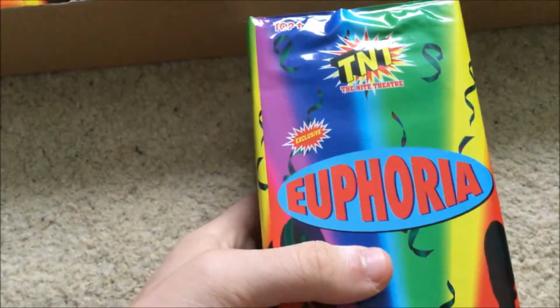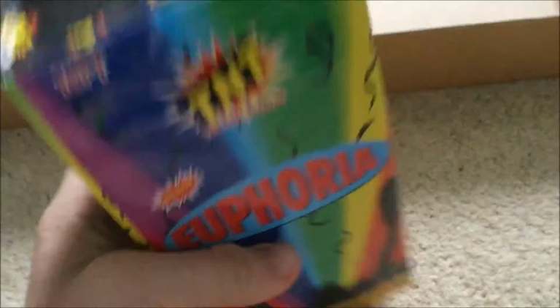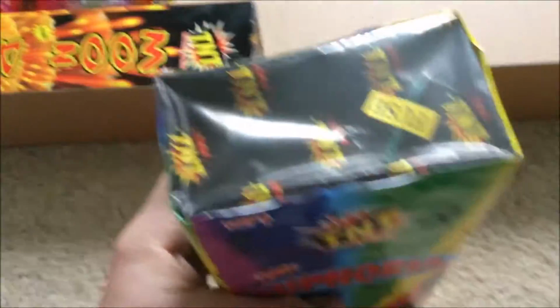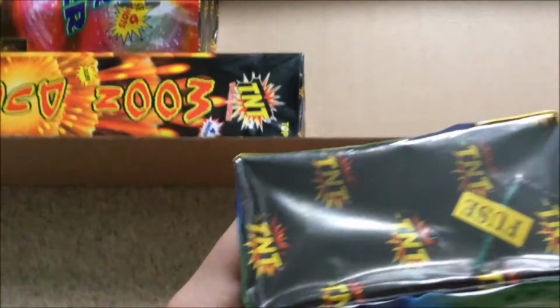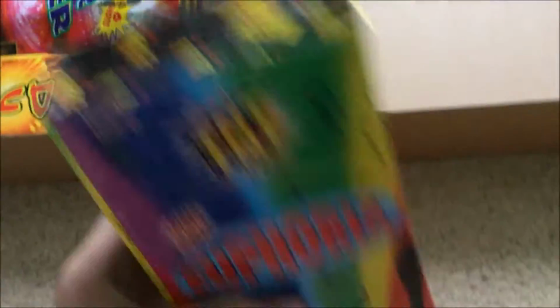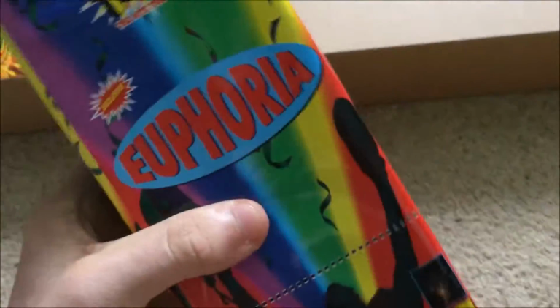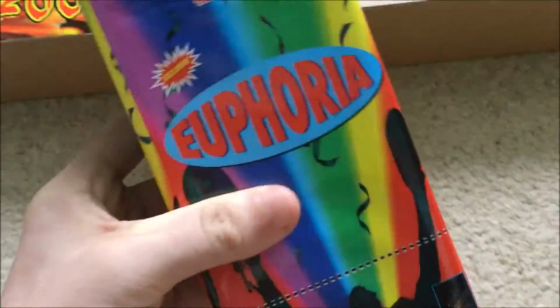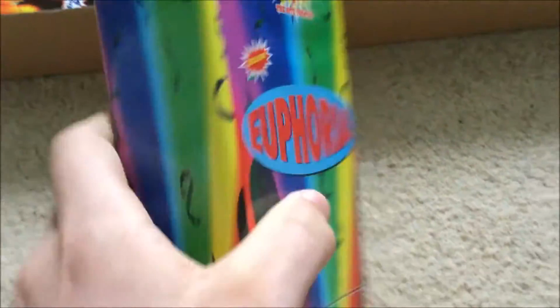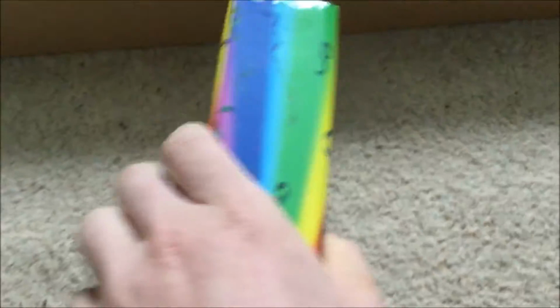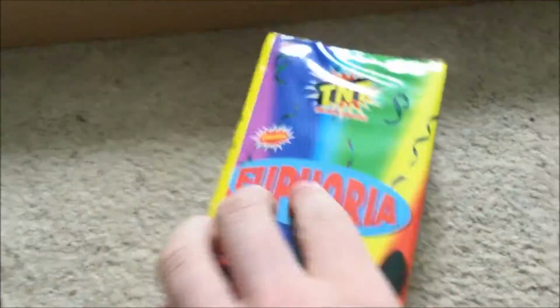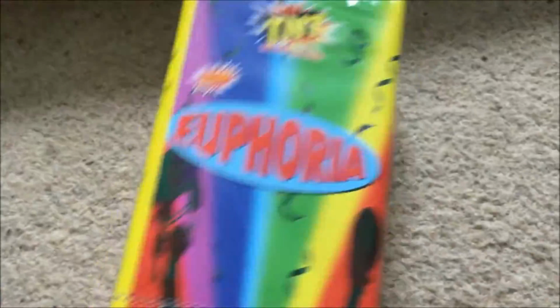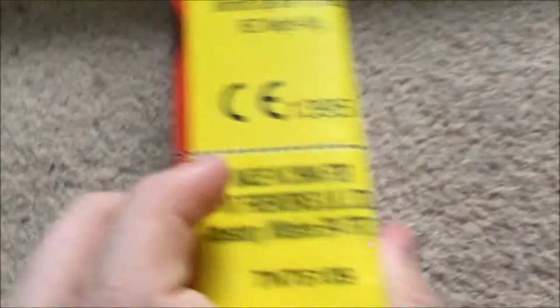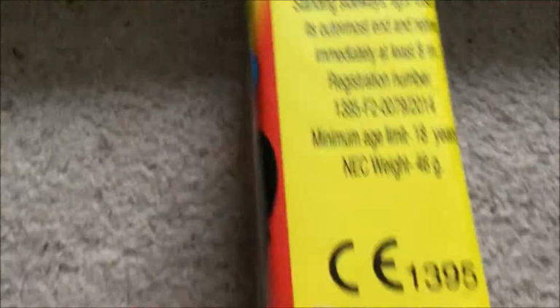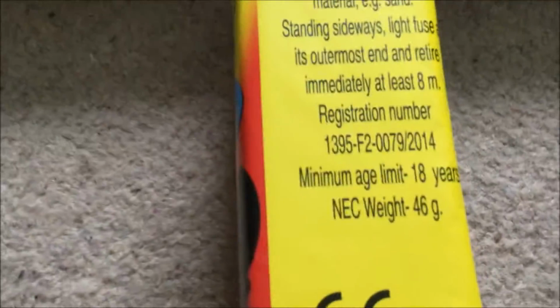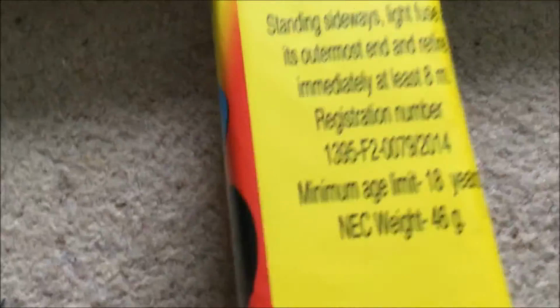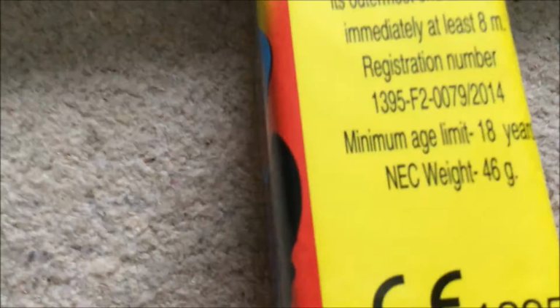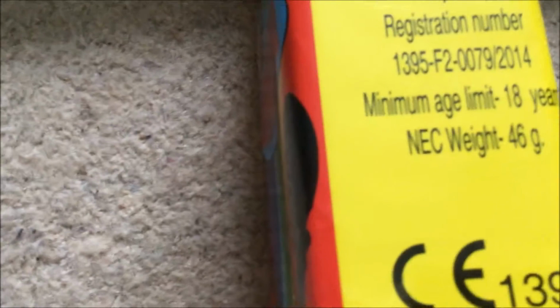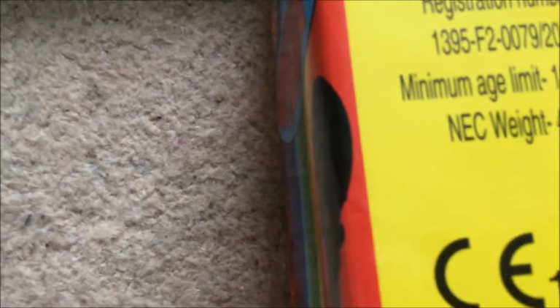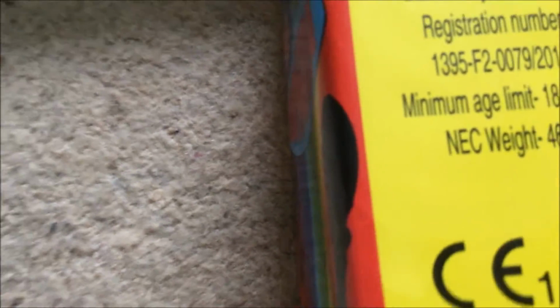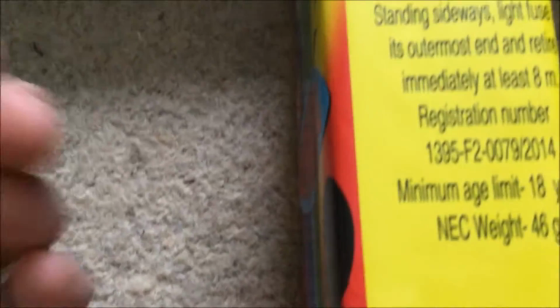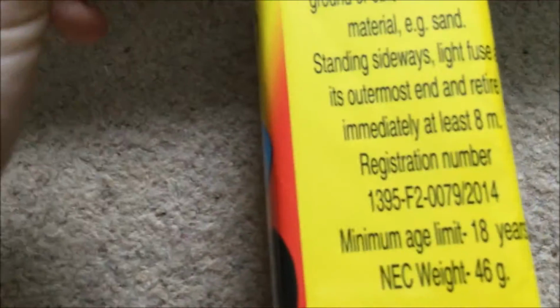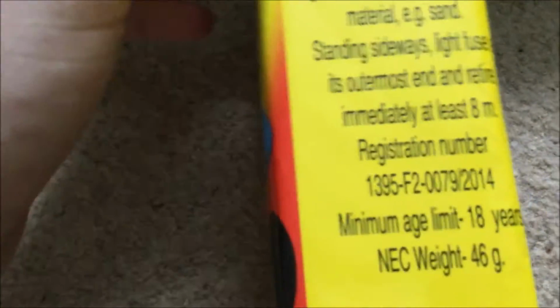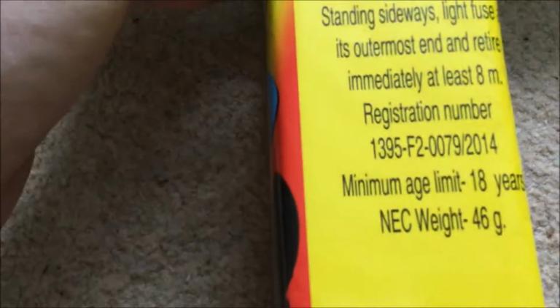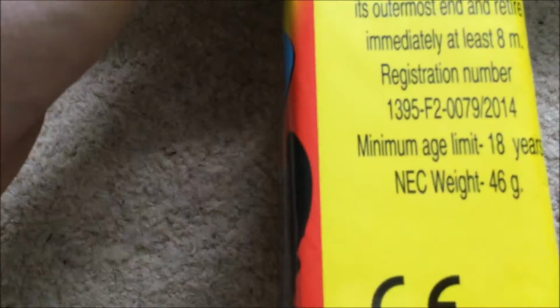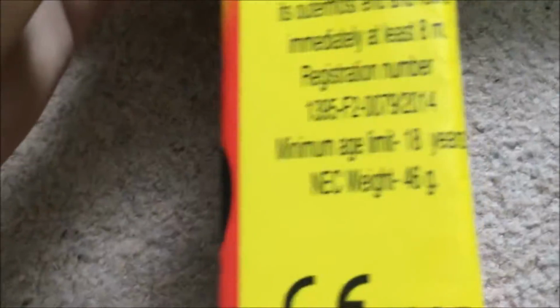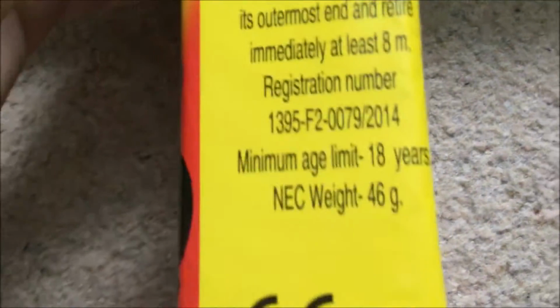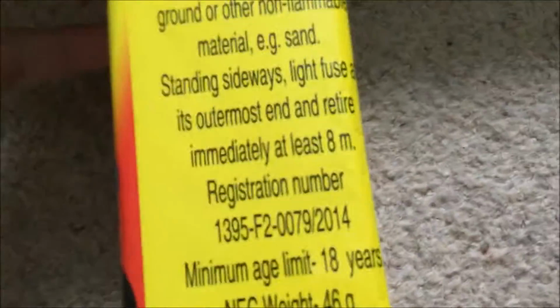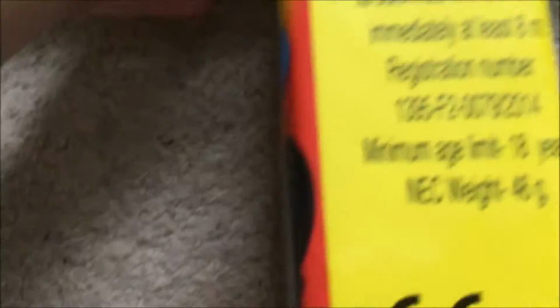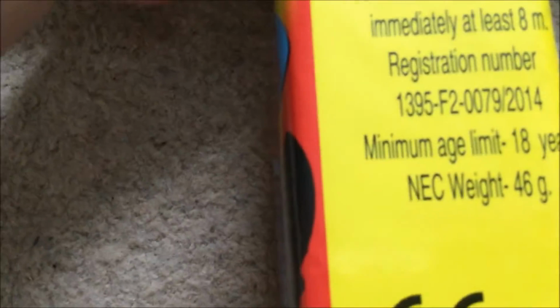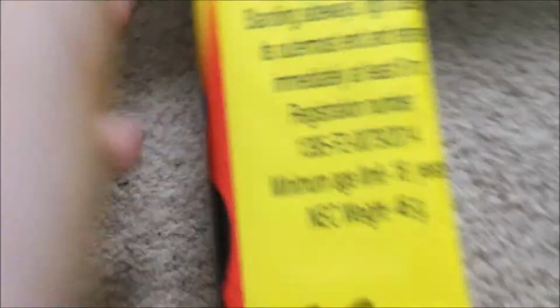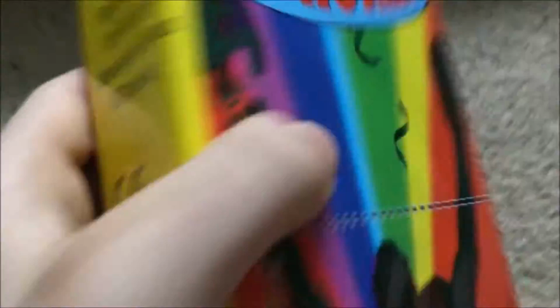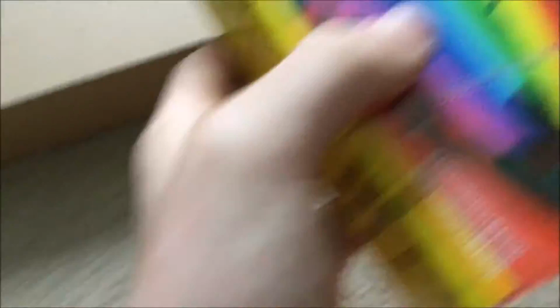Euphoria — suffers from the same problem, very big box, probably unnecessary. However, this does have 46 grams of powder, which is a bit more. Reasonably good I think — hopefully that'll be a nice little piece.